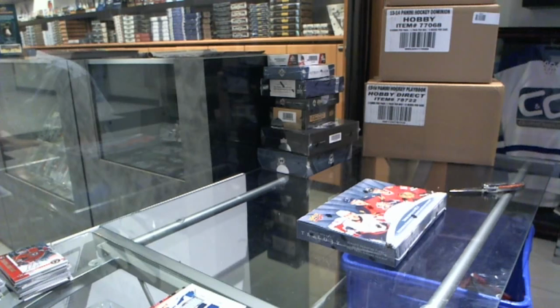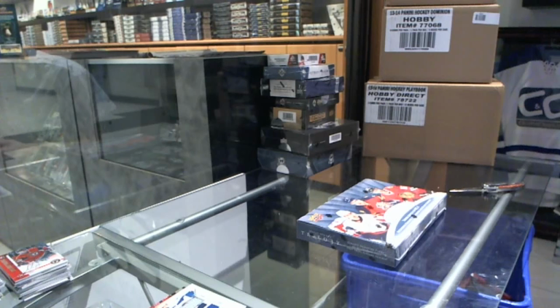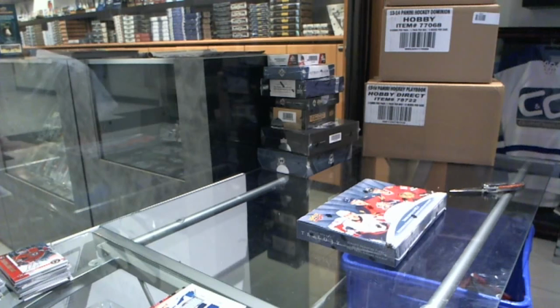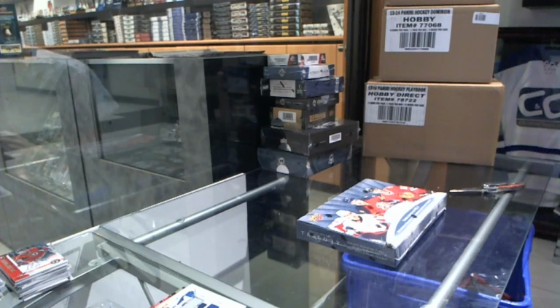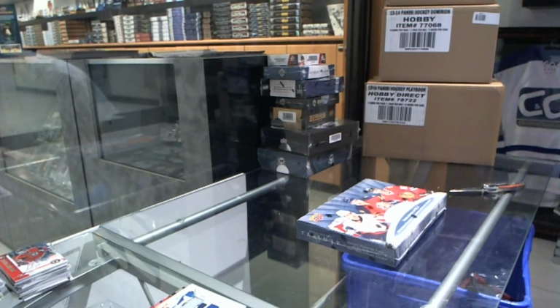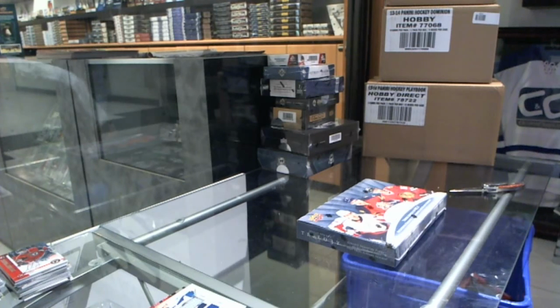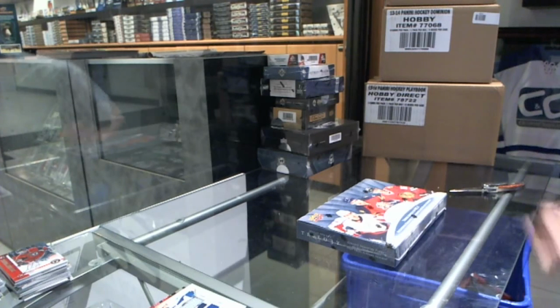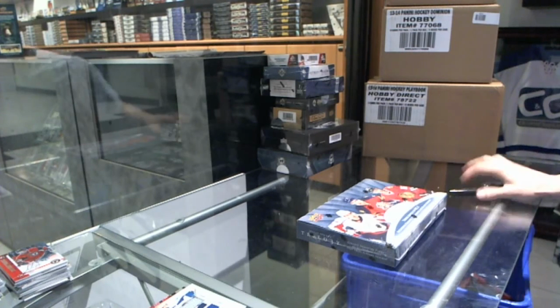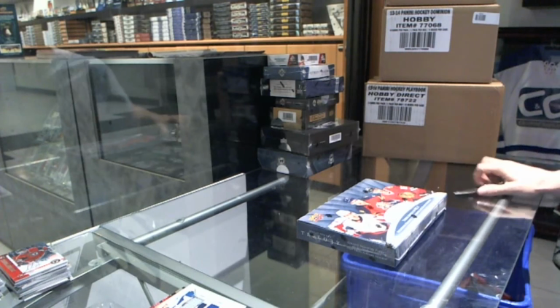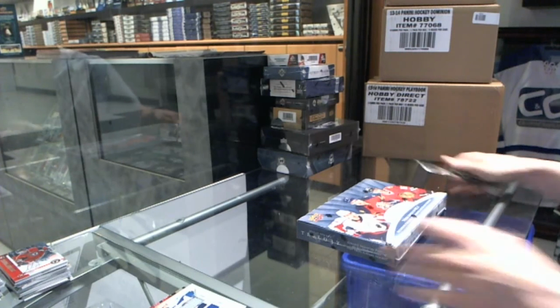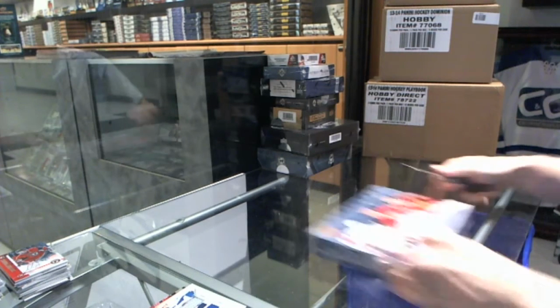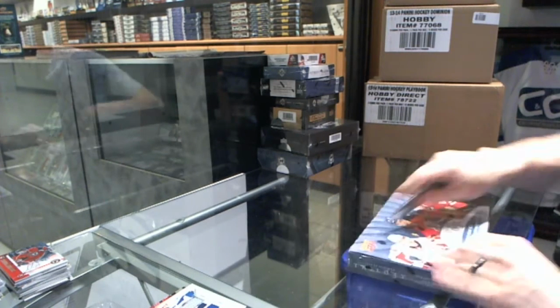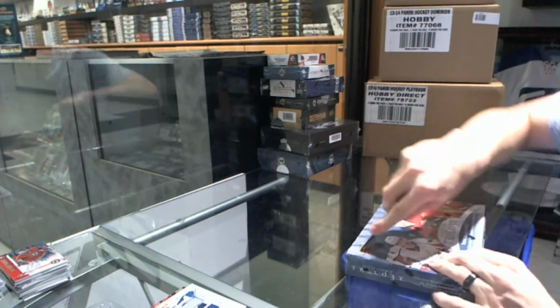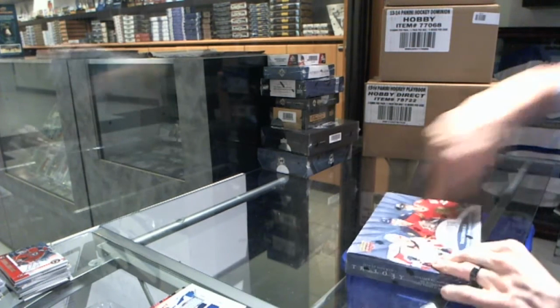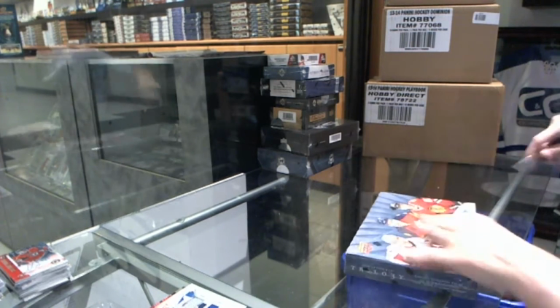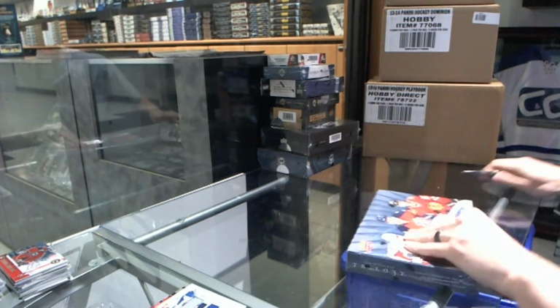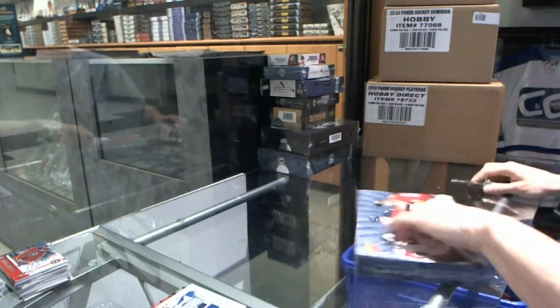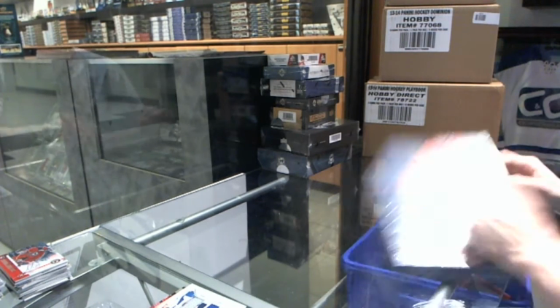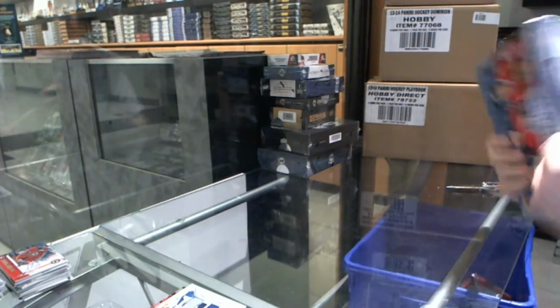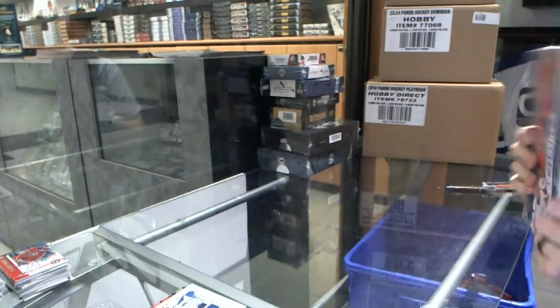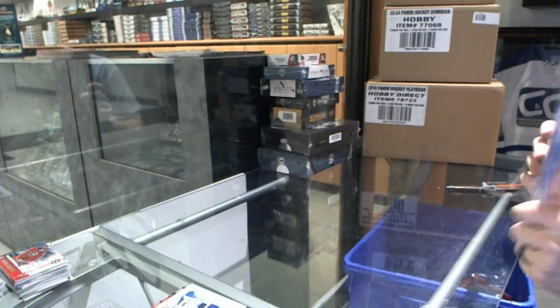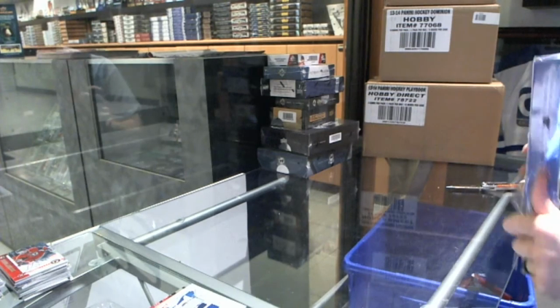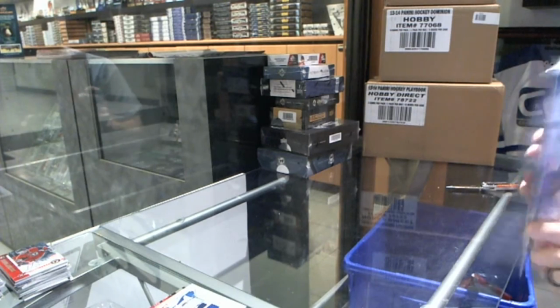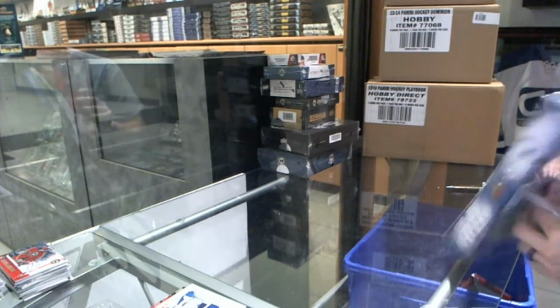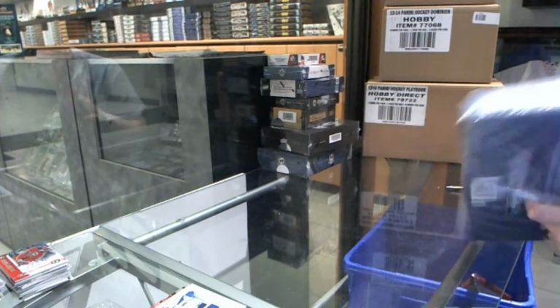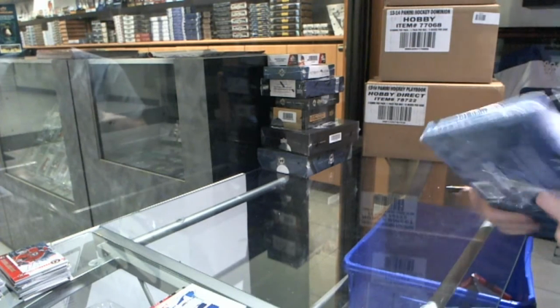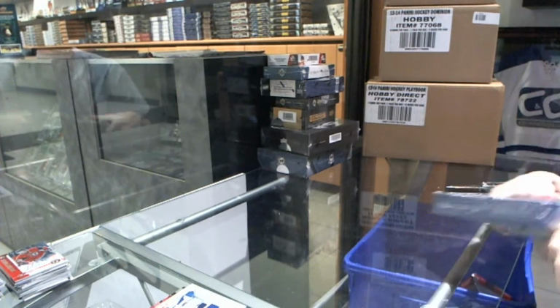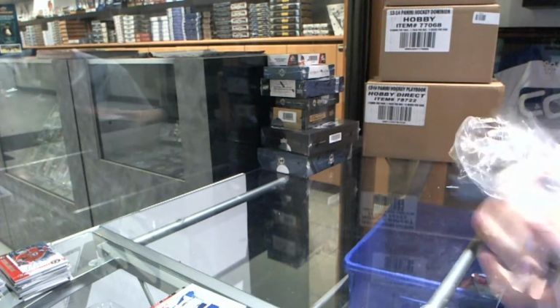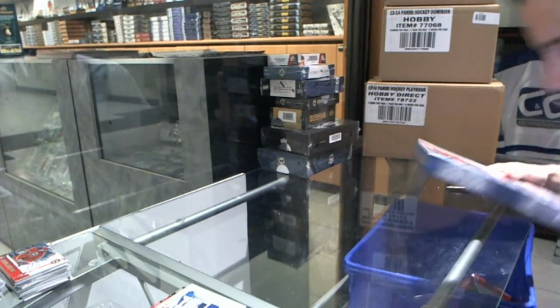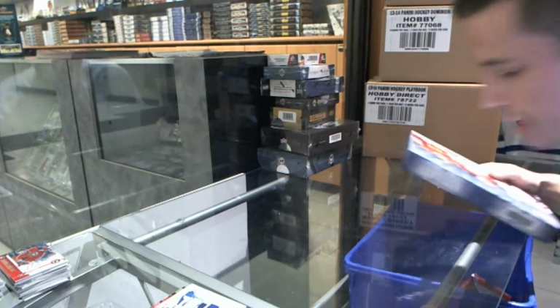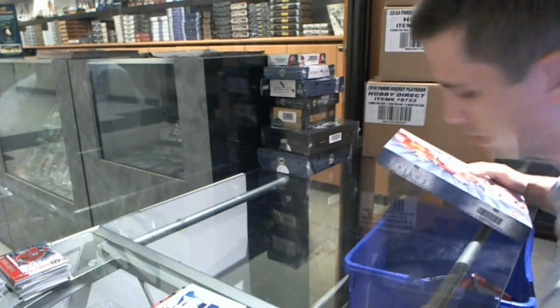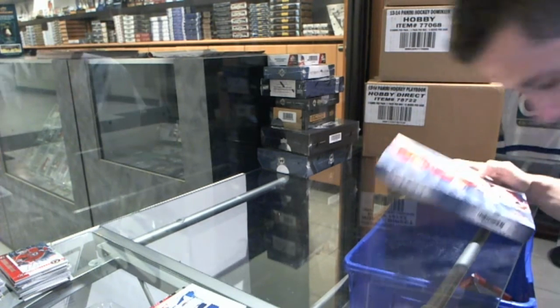Good evening, guys. It's the Grimbinger $52.99. We're on to the 1415 Trilogy and SP Game News.